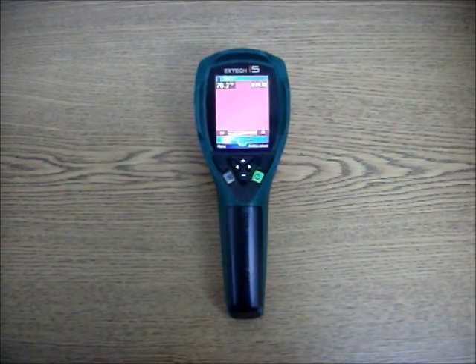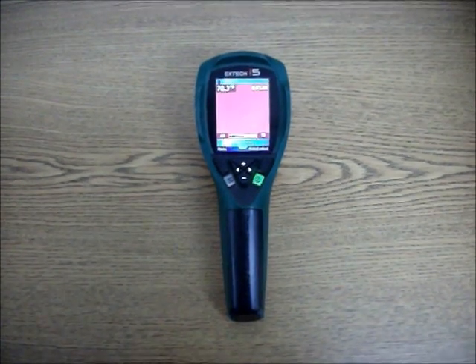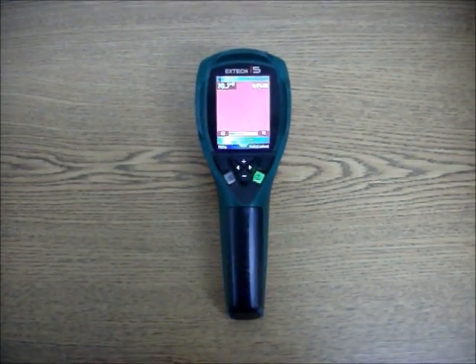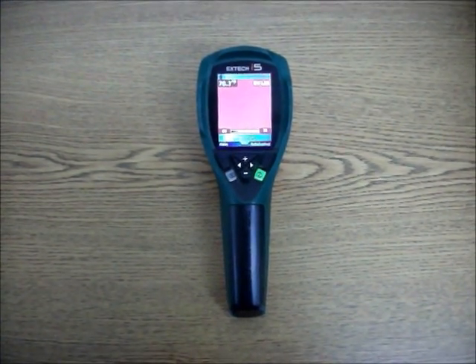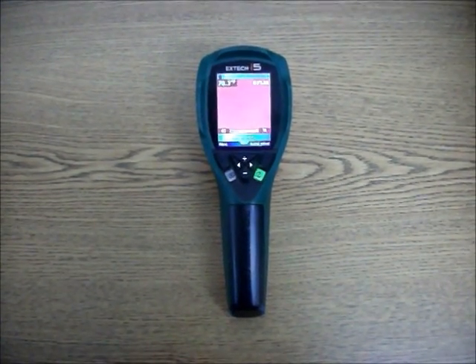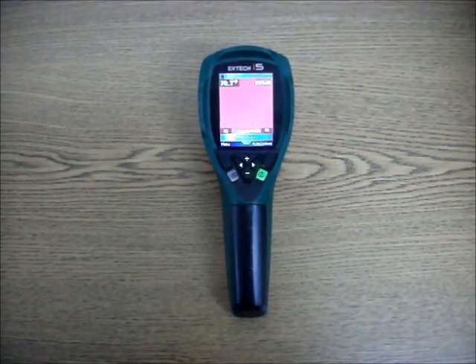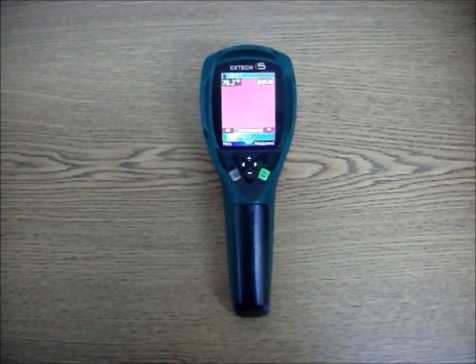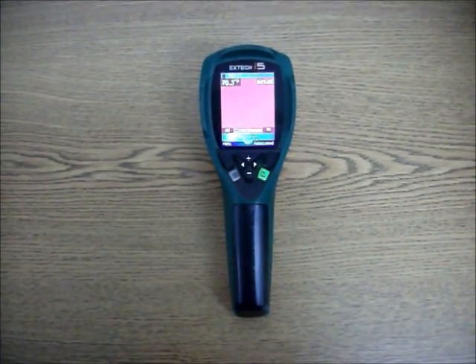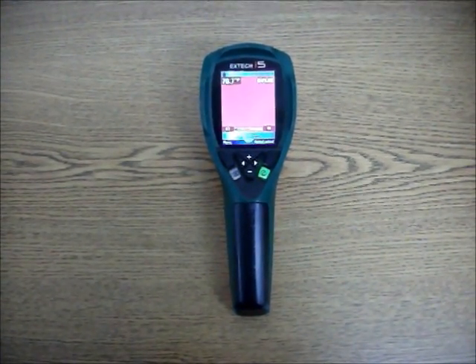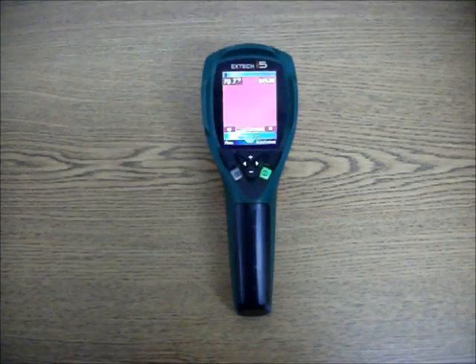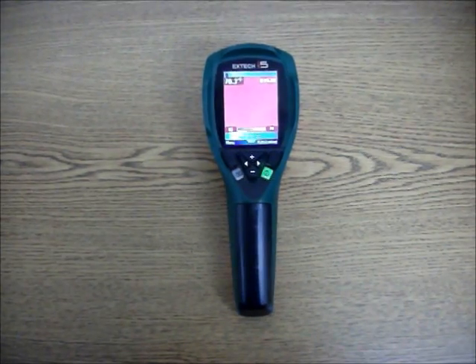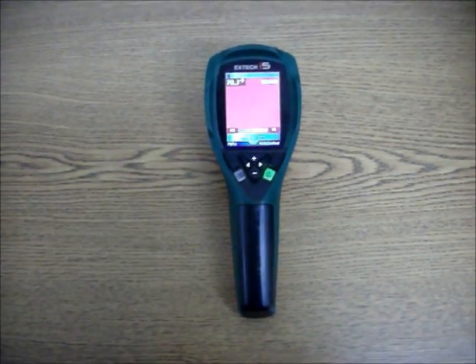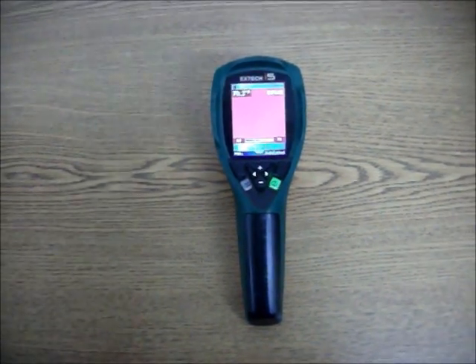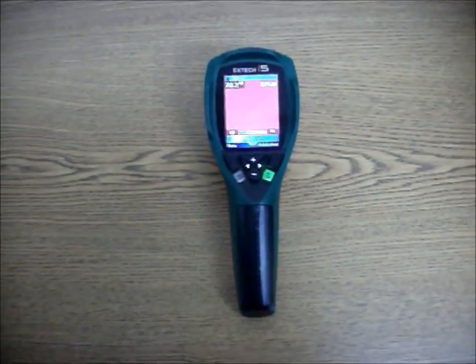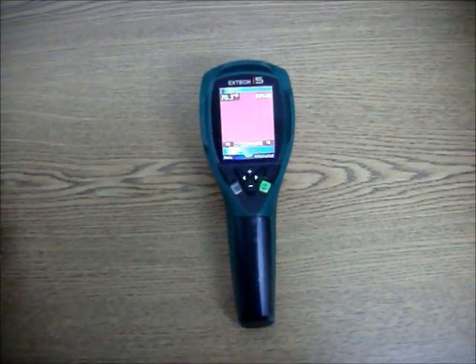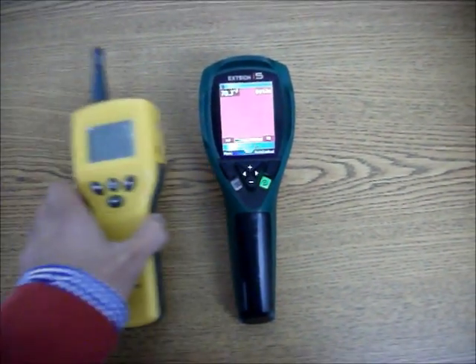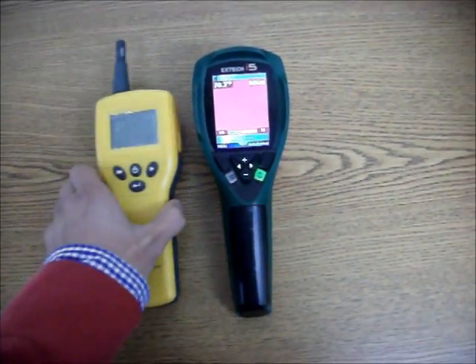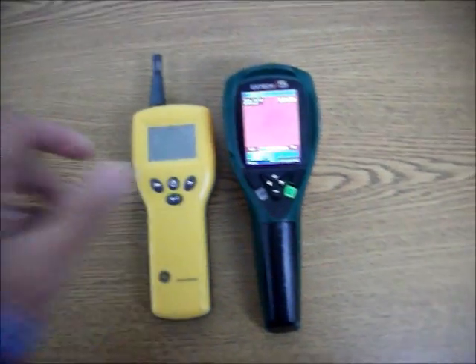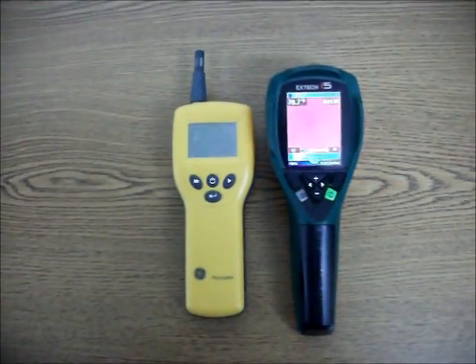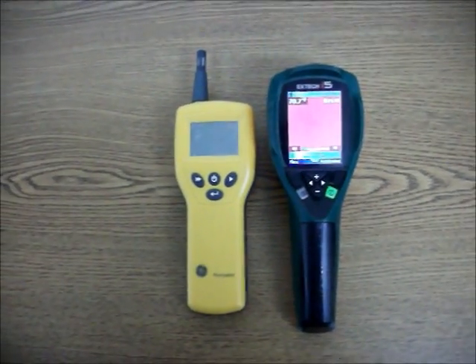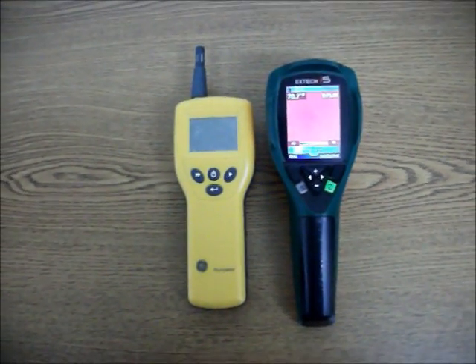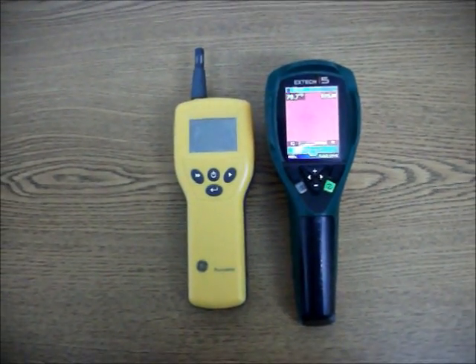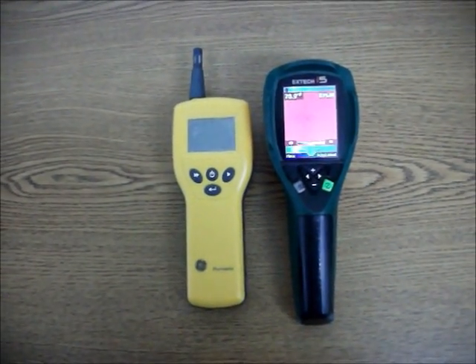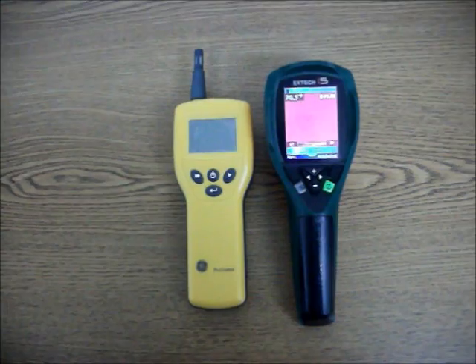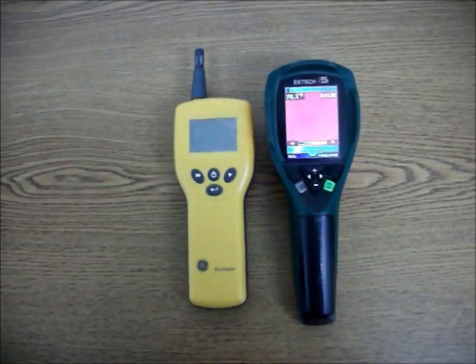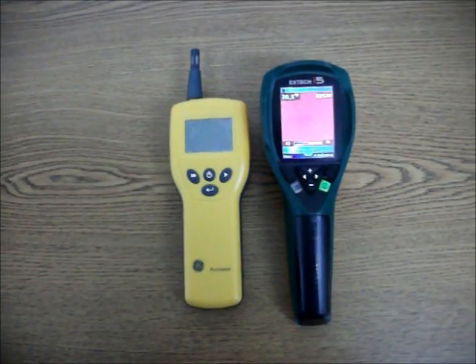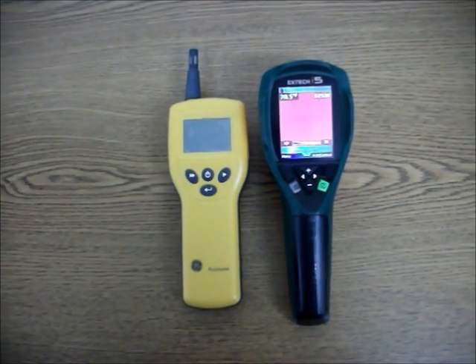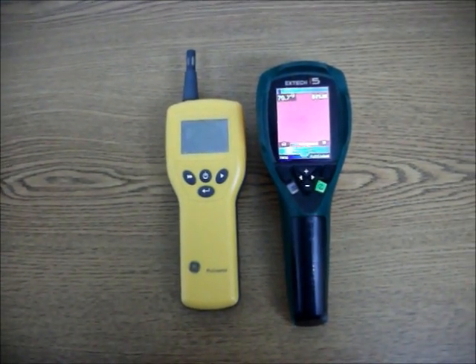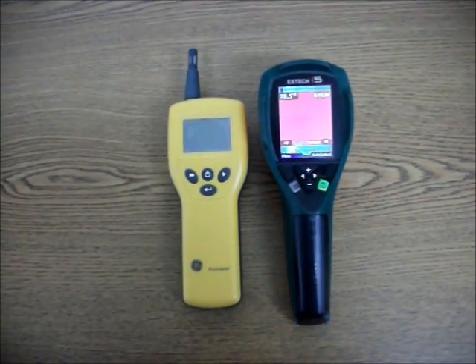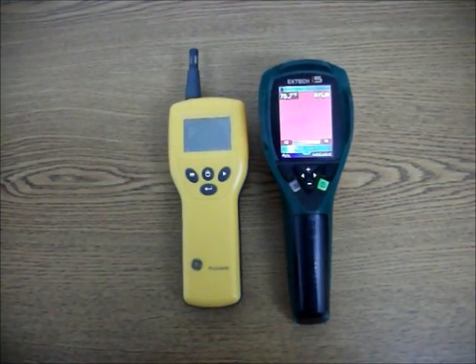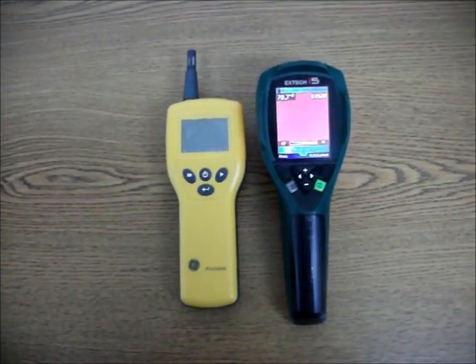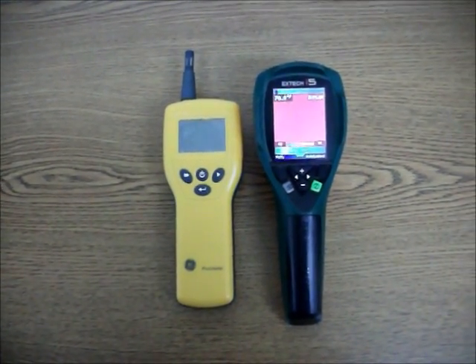I'm here to demonstrate how the X-TEC i5 FLIR infrared camera and the GE protimeter moisture meter sensor can be used to detect moisture within wall cavities.